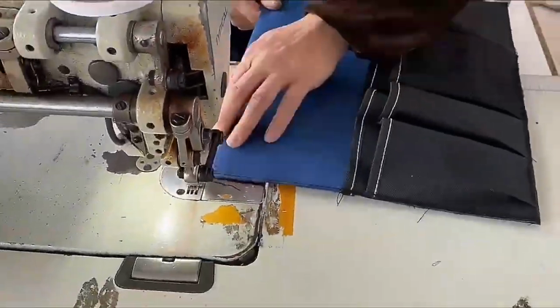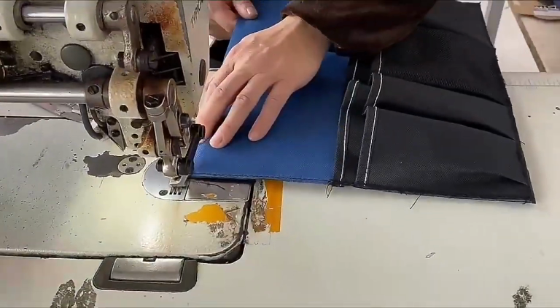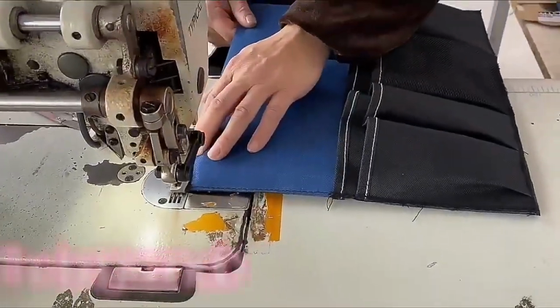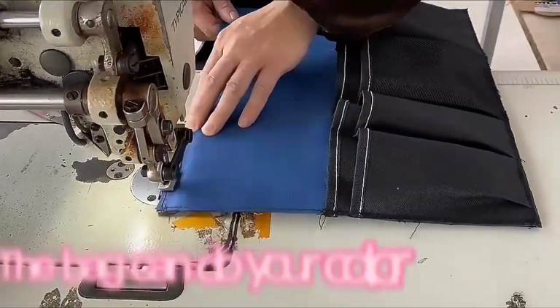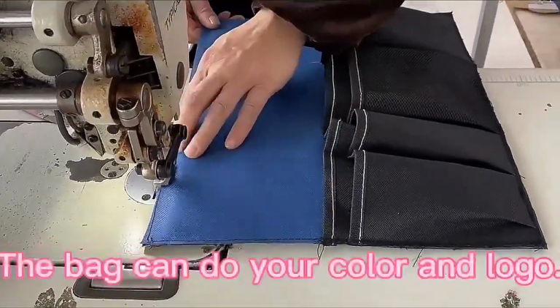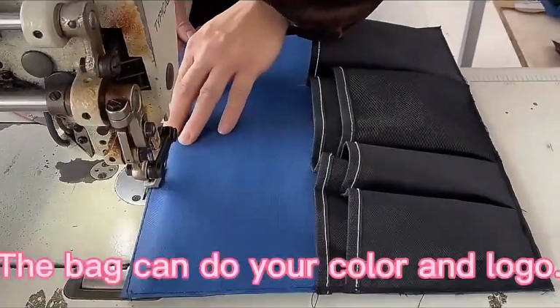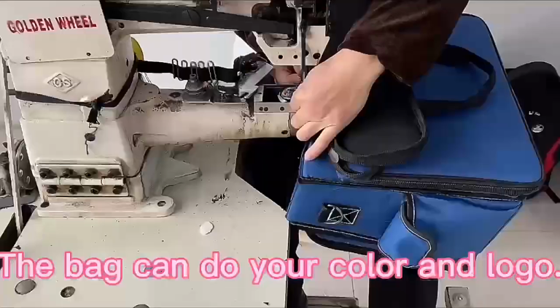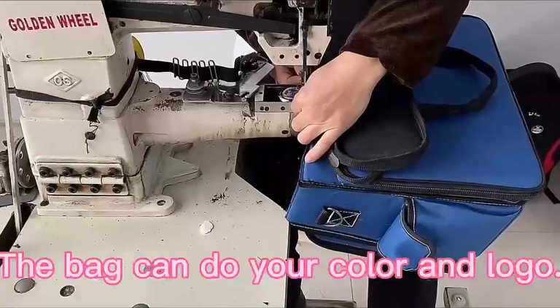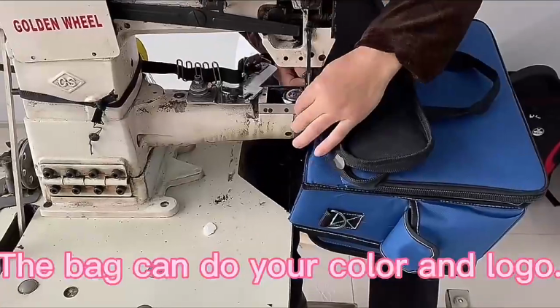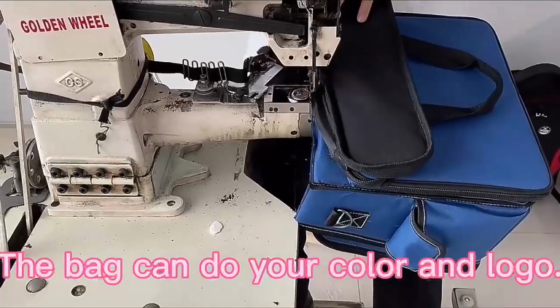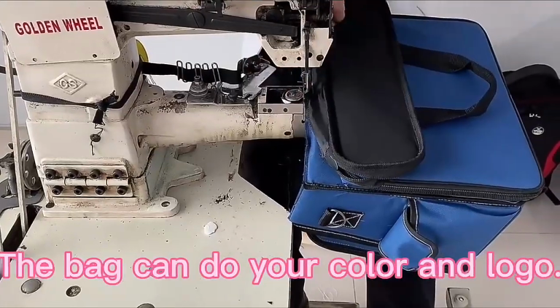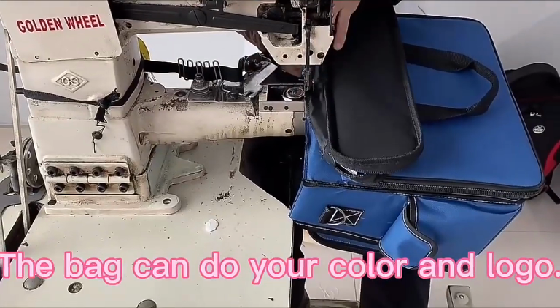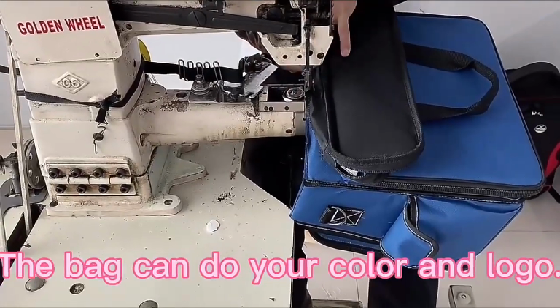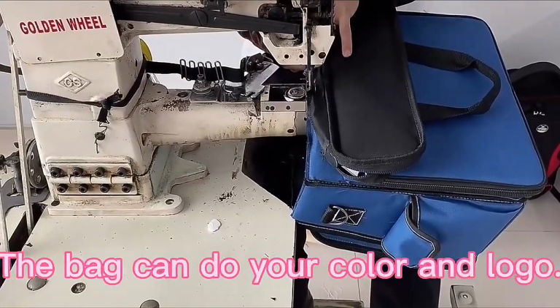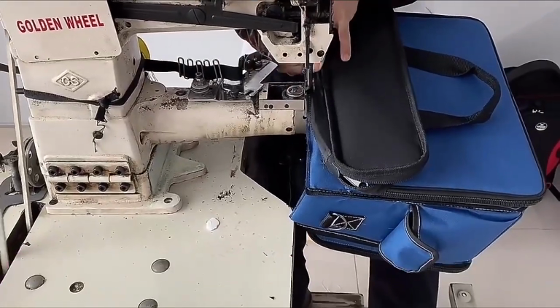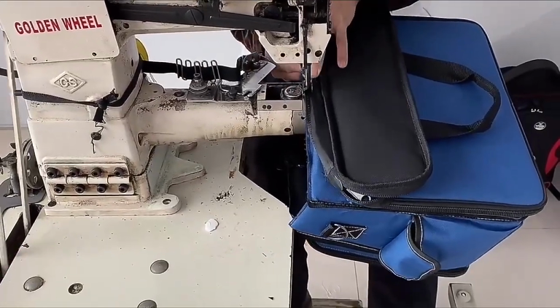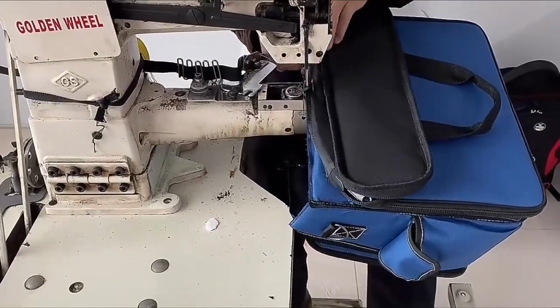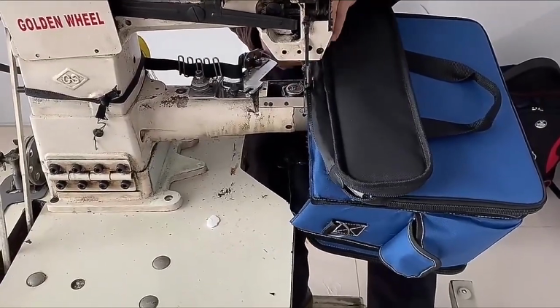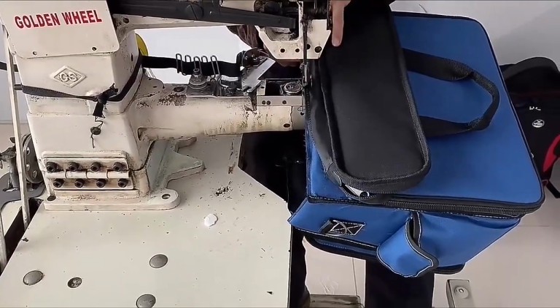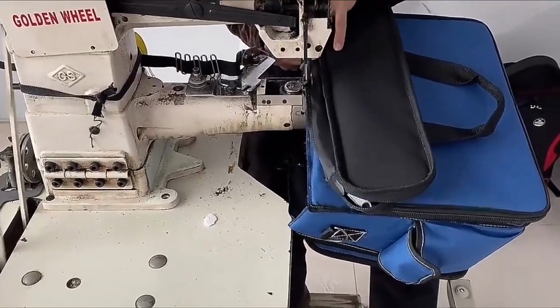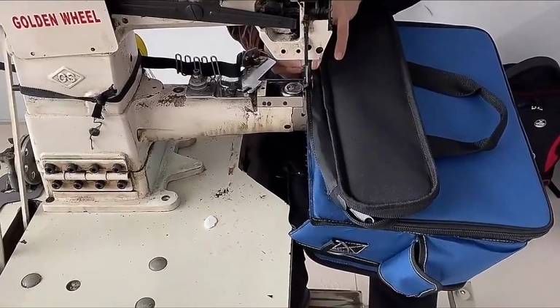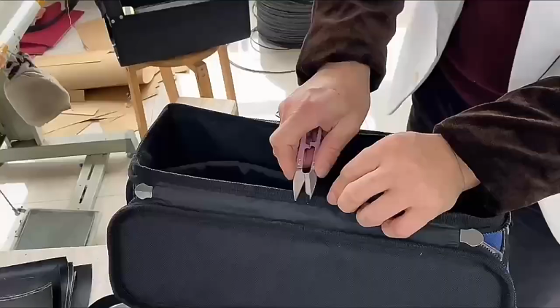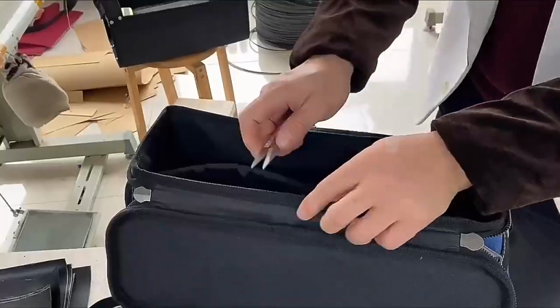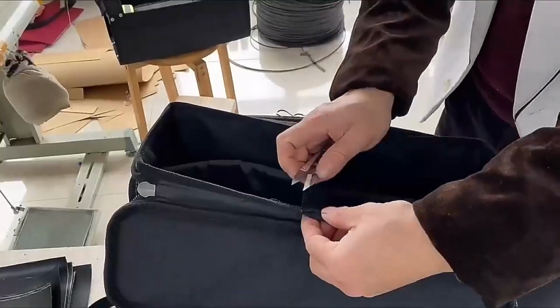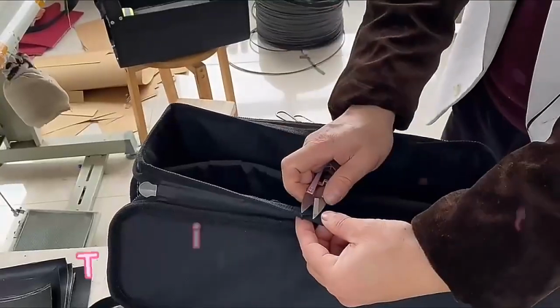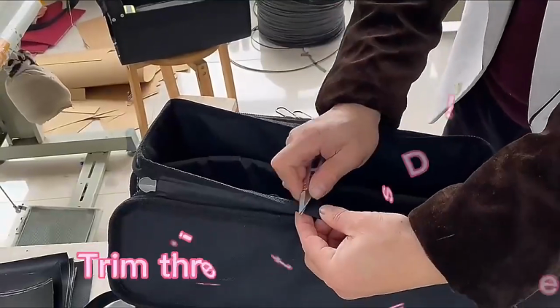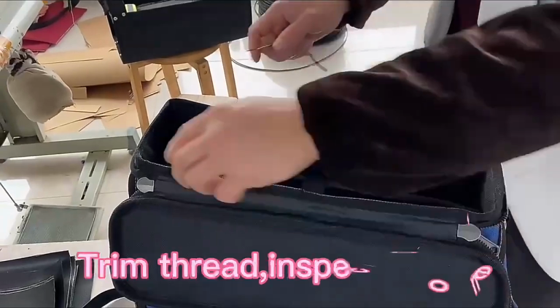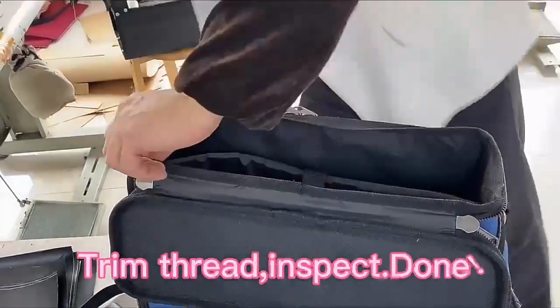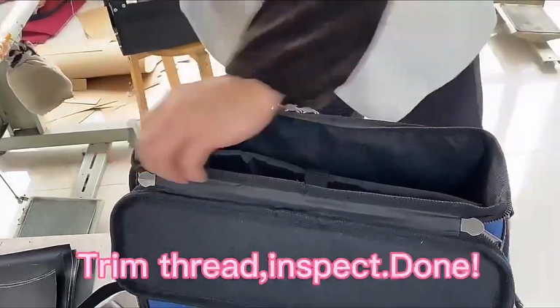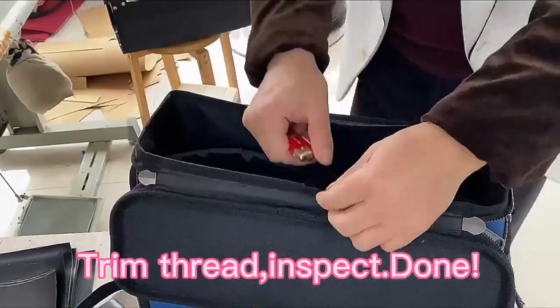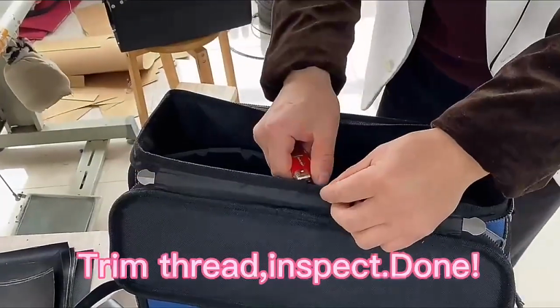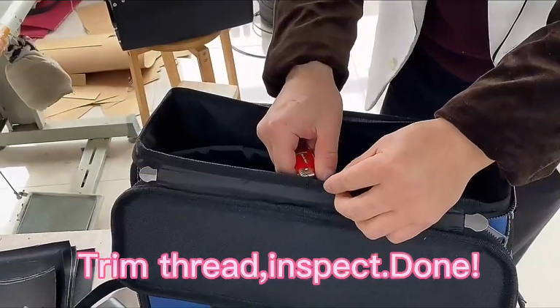The bag can be made in your color and logo. Trimming, inspect, and pack for you.